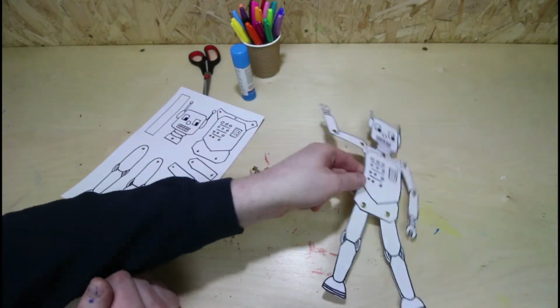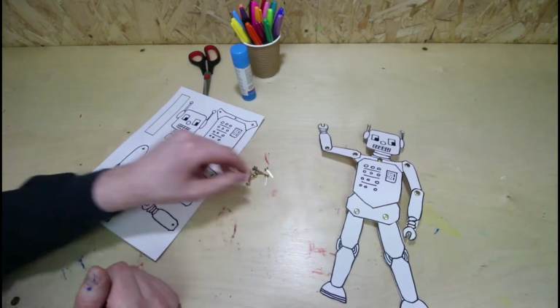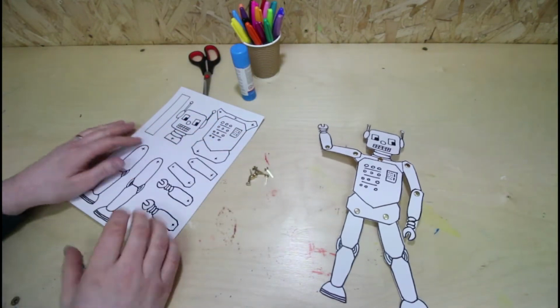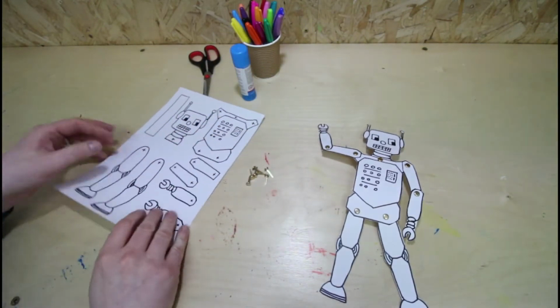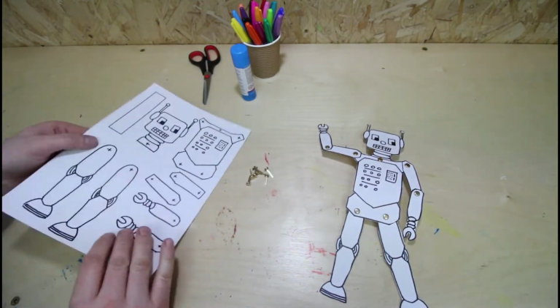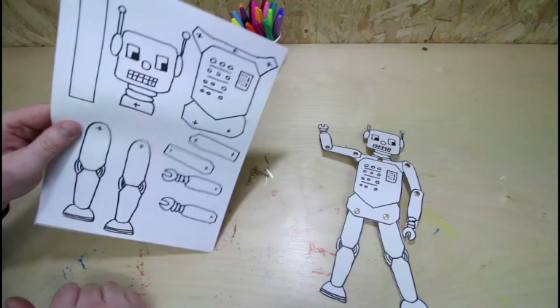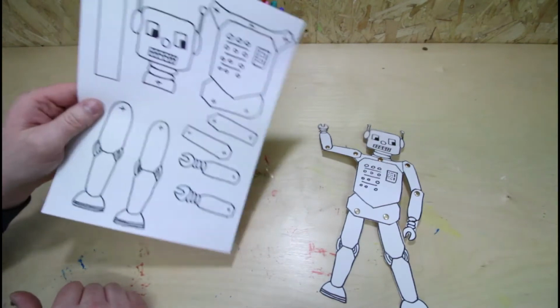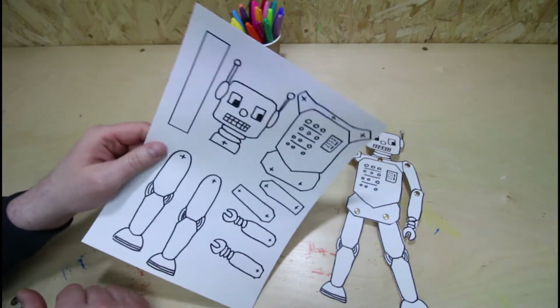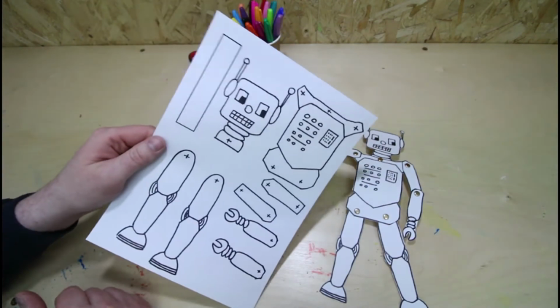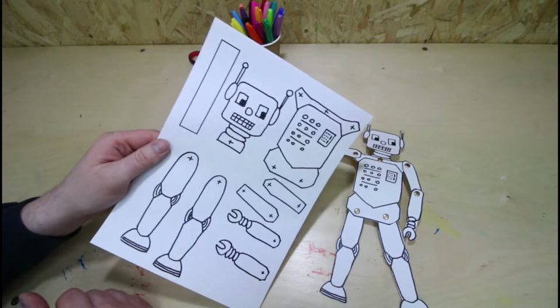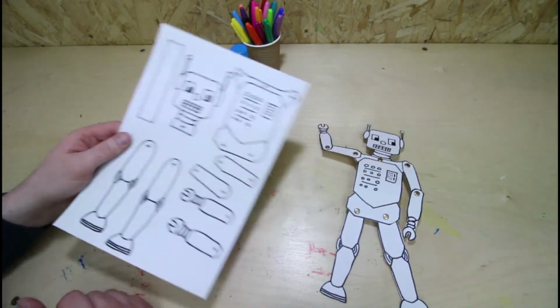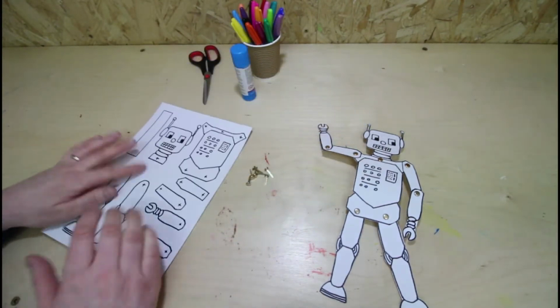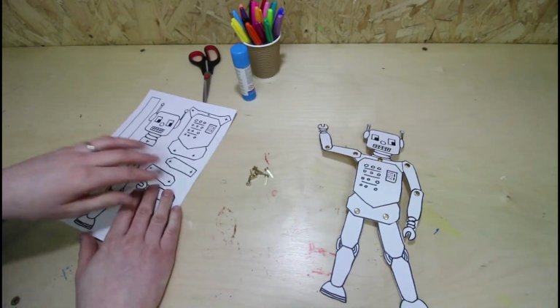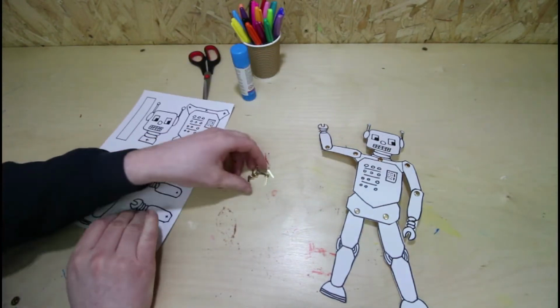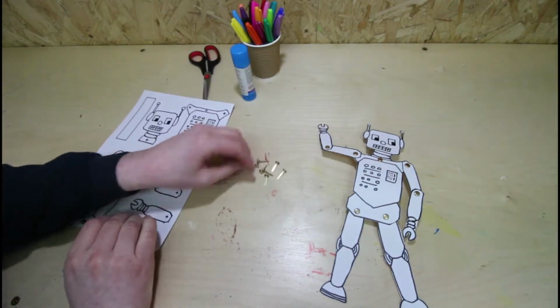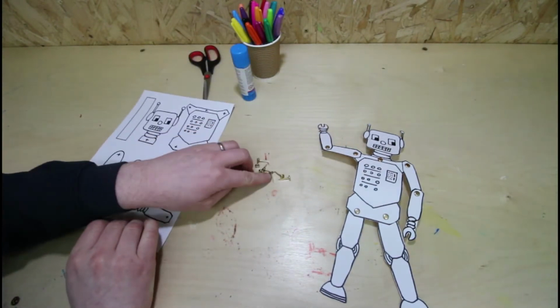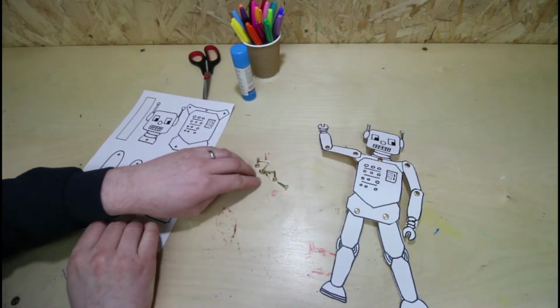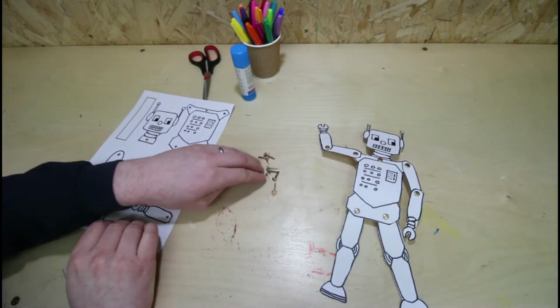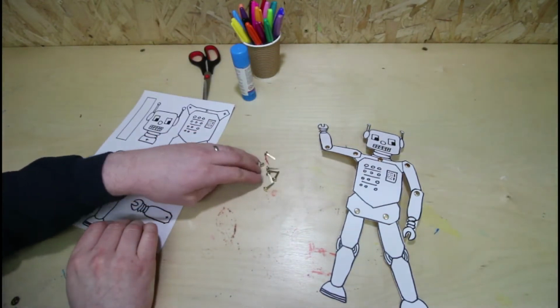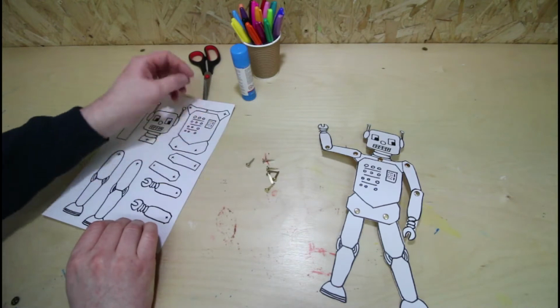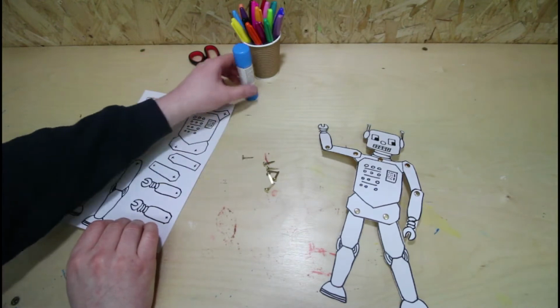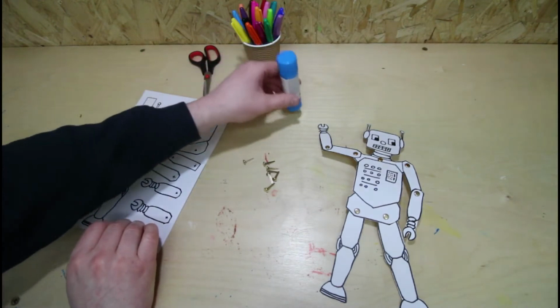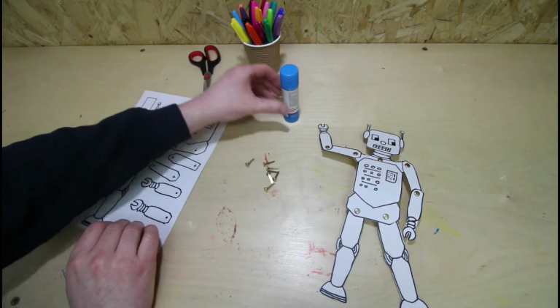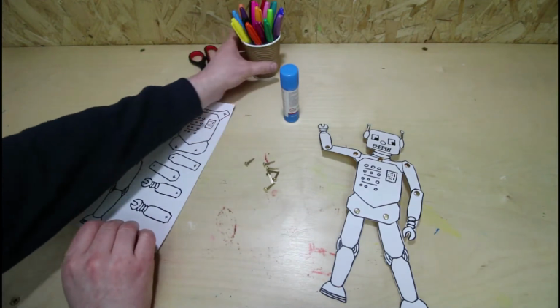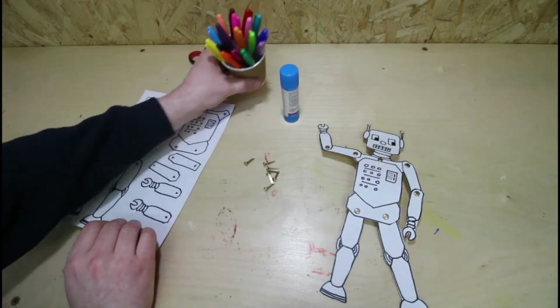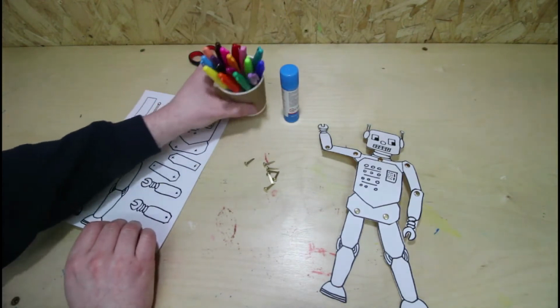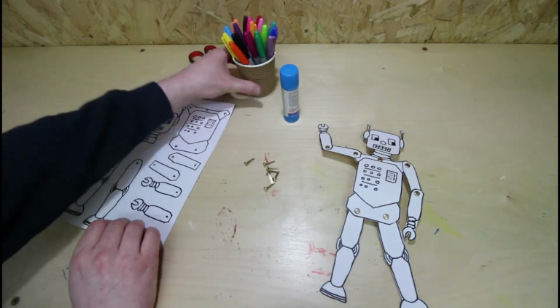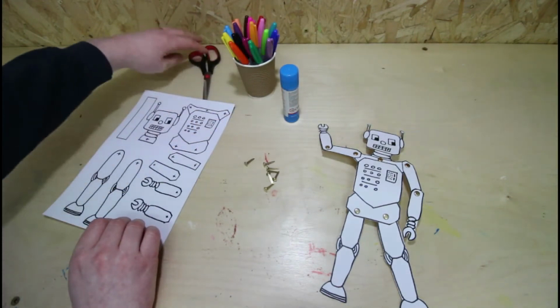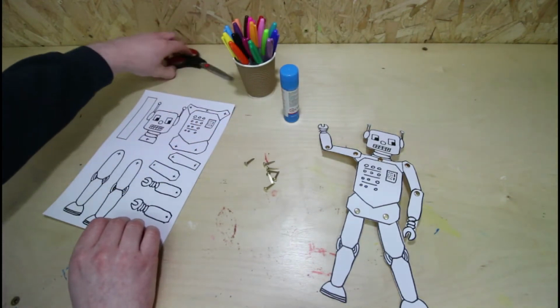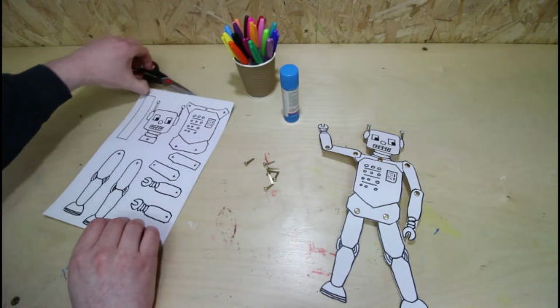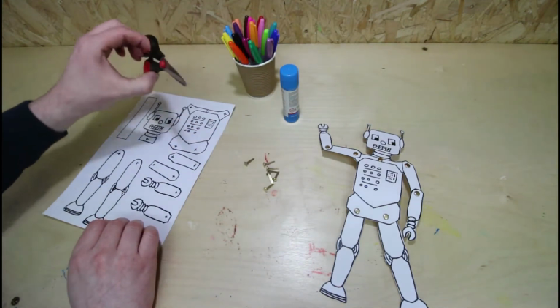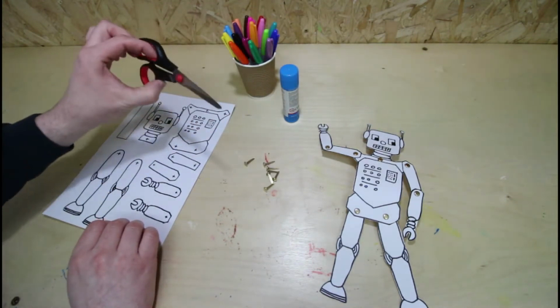So what you're going to need: you print off your parts, the split pins, glue, belted pins, and a pair of scissors.